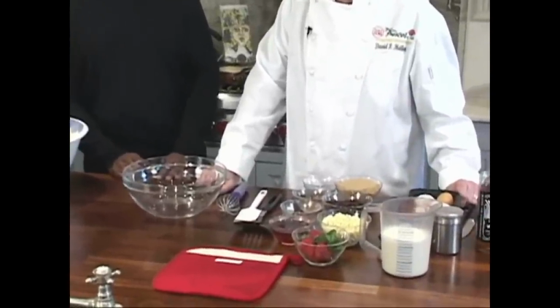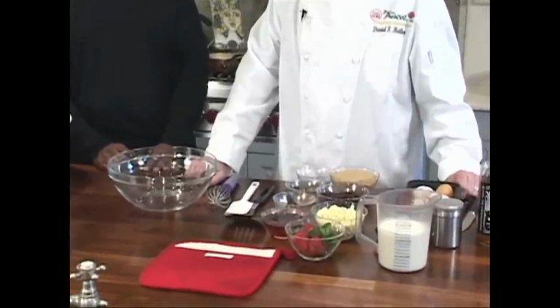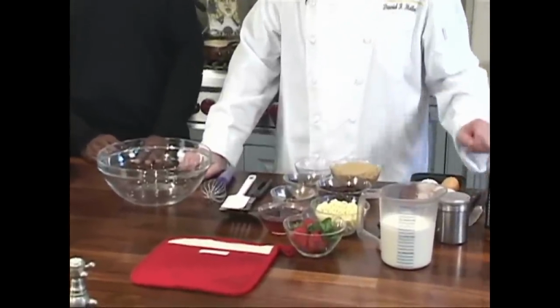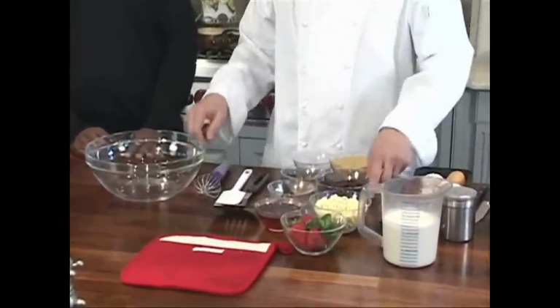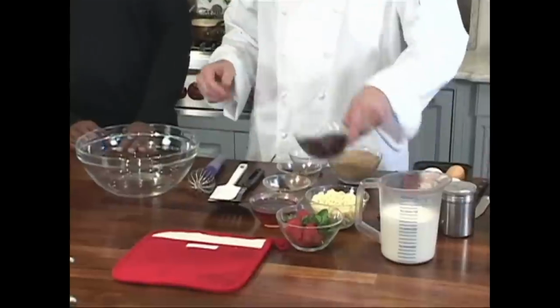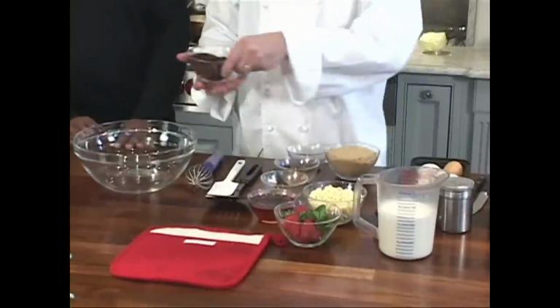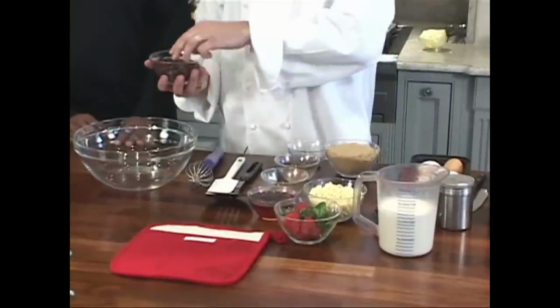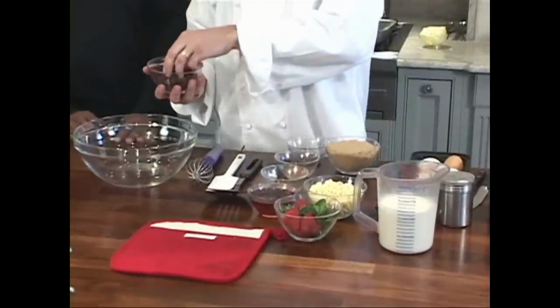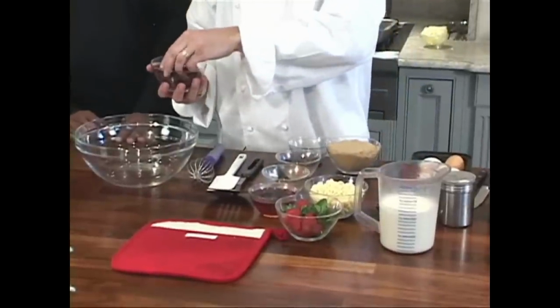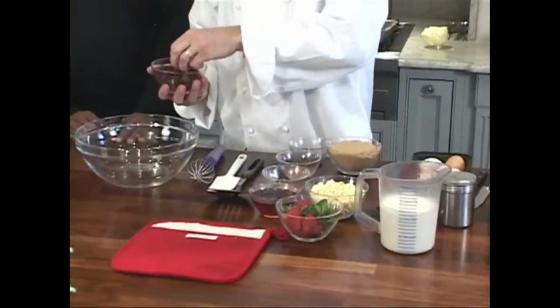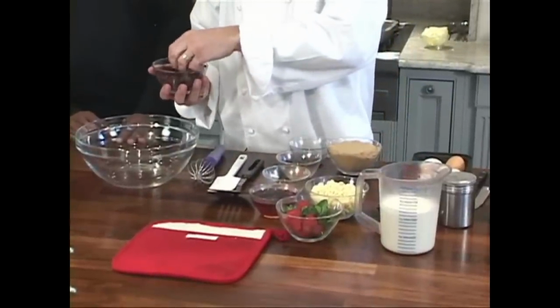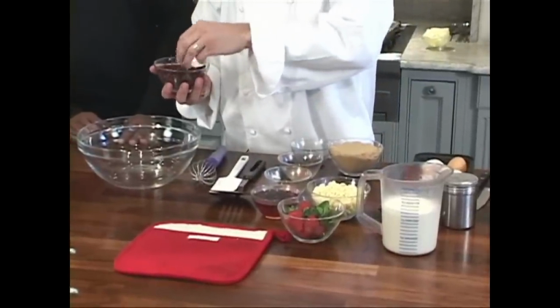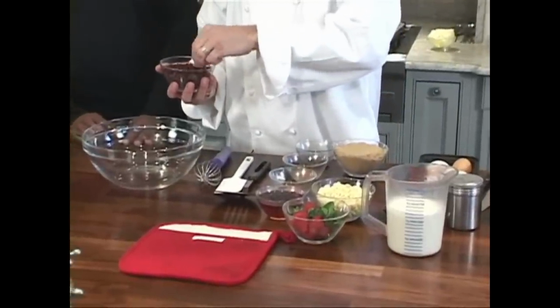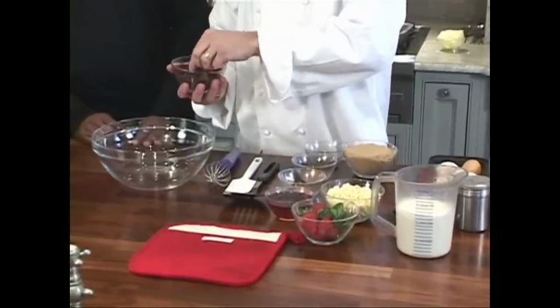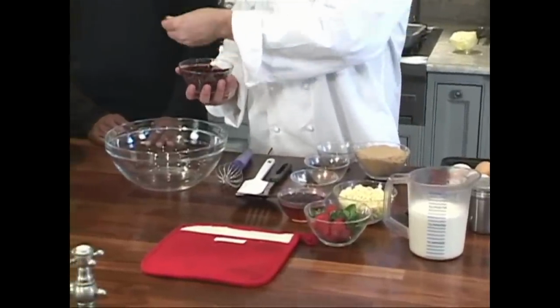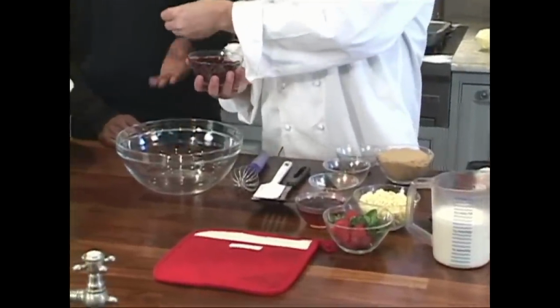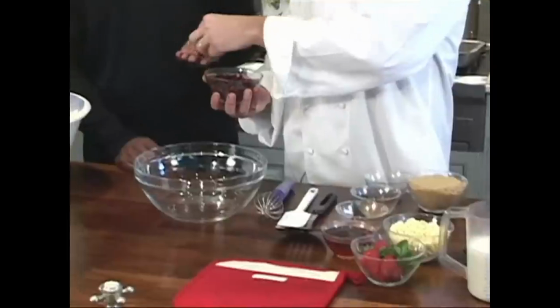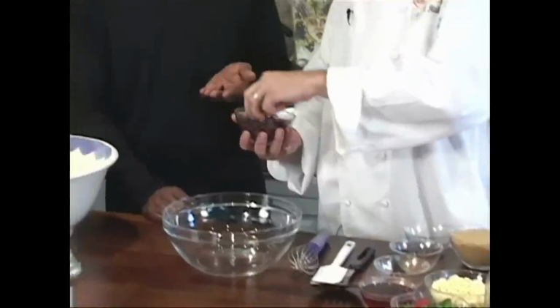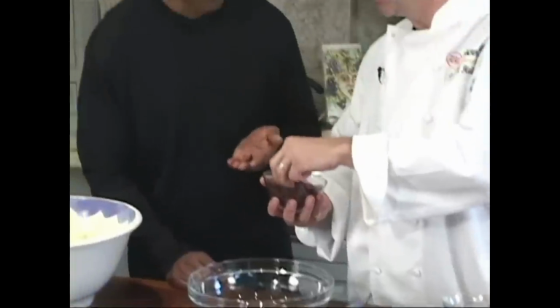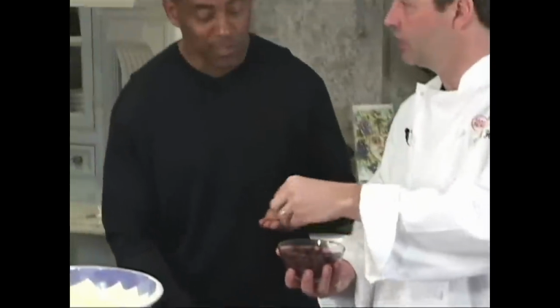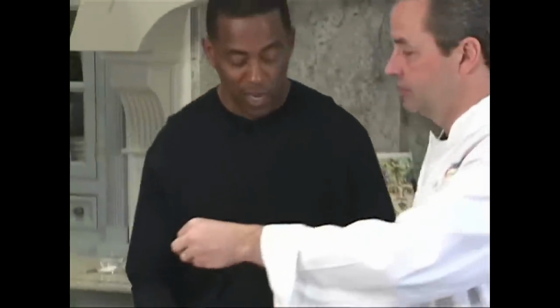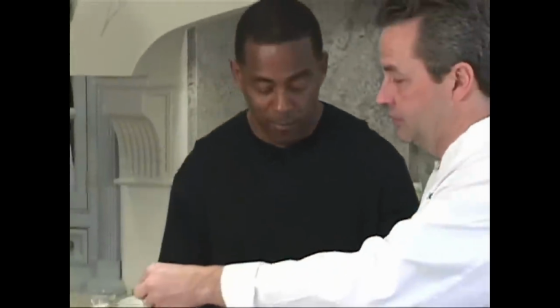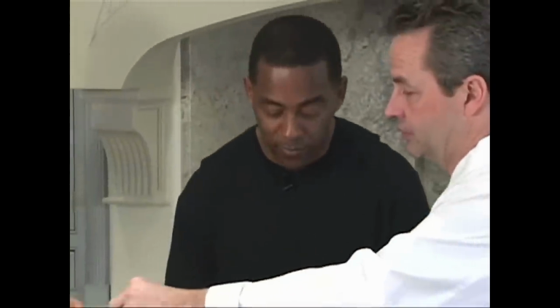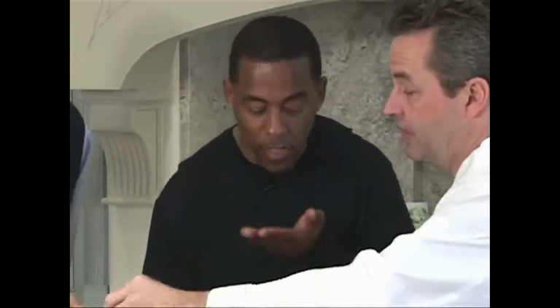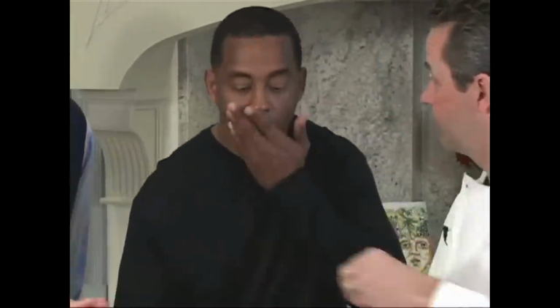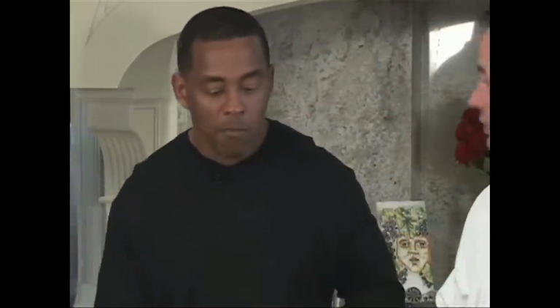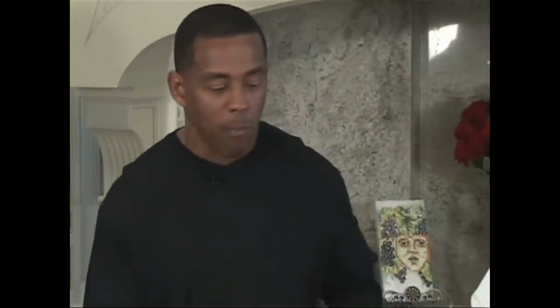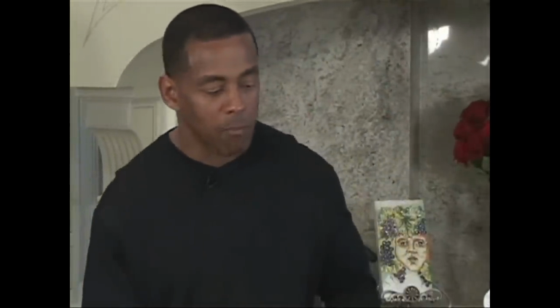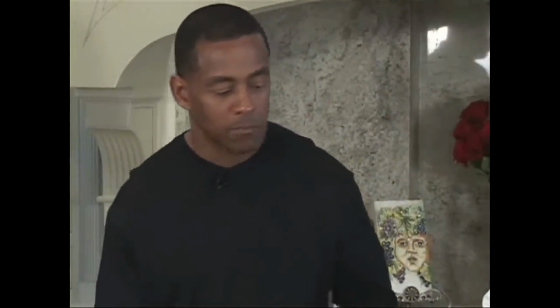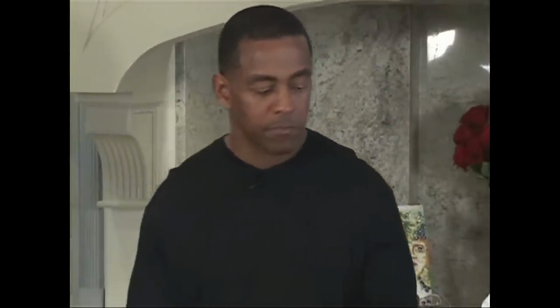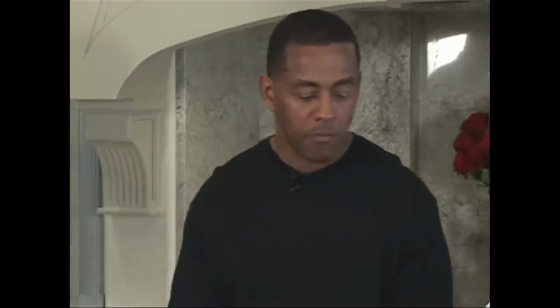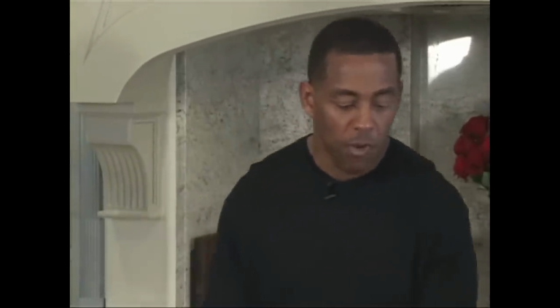Sour cherry, white chocolate. These are dried sour cherries from Michigan. Try one of those — it almost looks like dried cranberries or something. Yeah, they do. Very similar. Aren't those good? They're good.